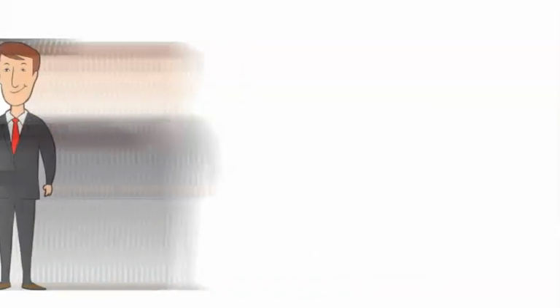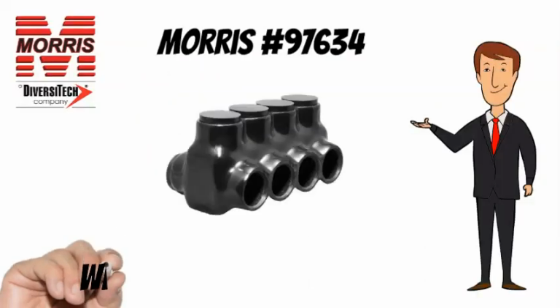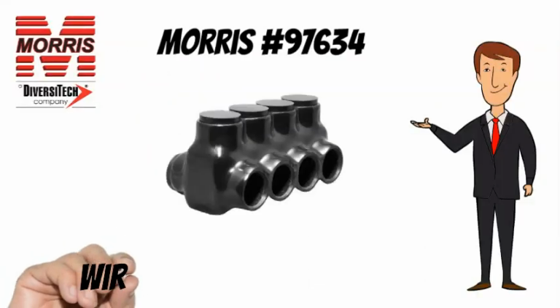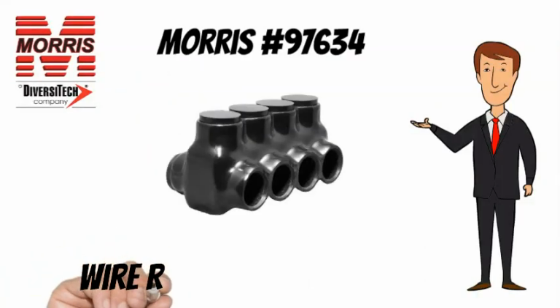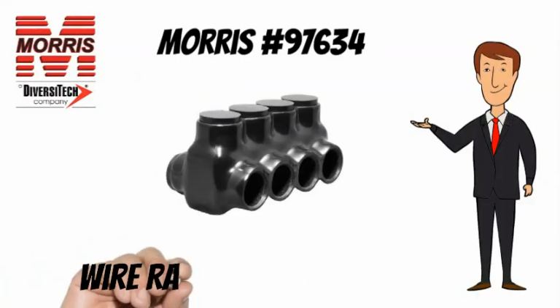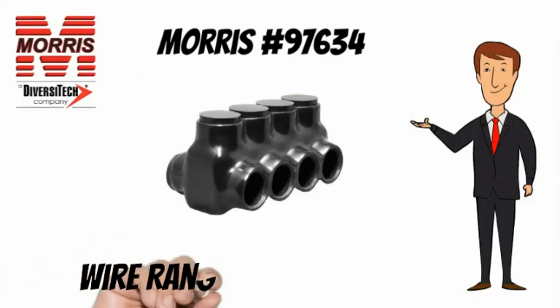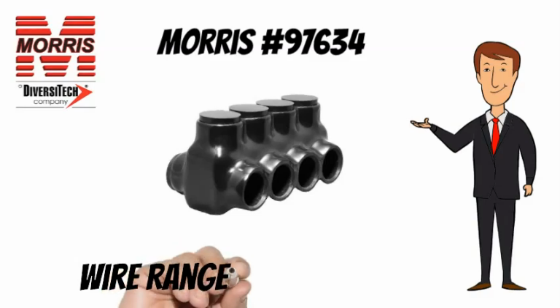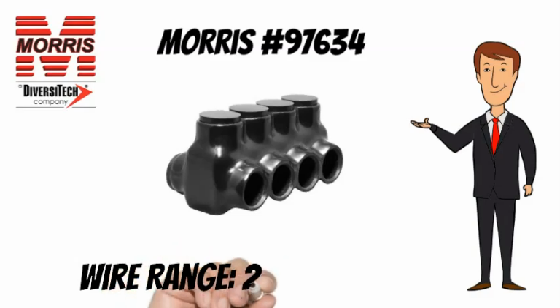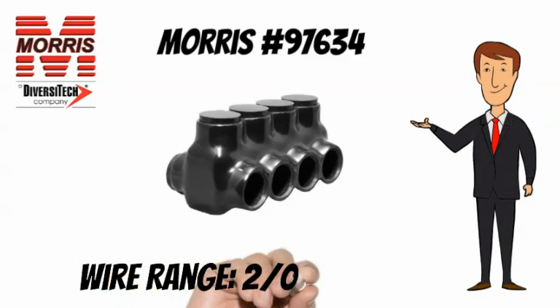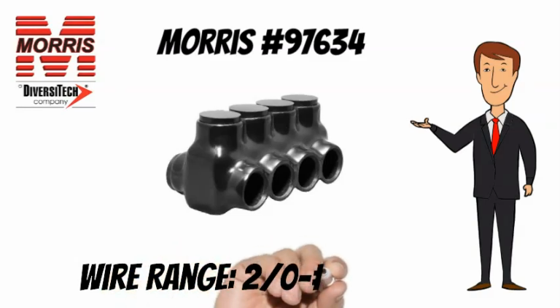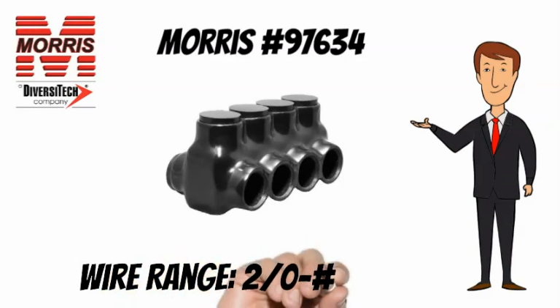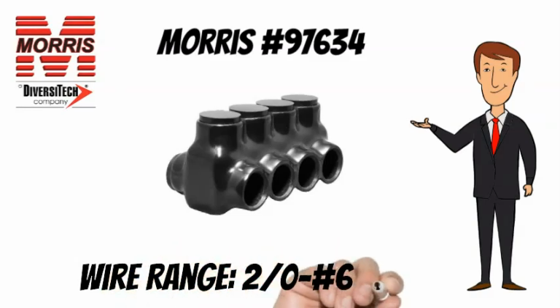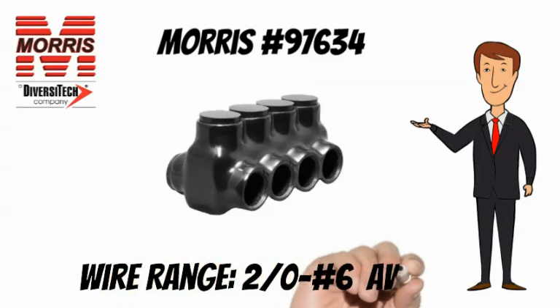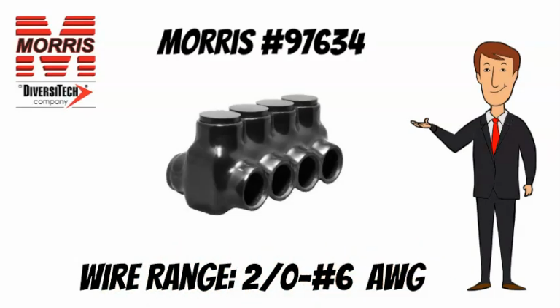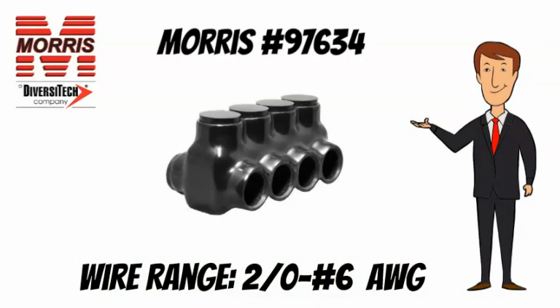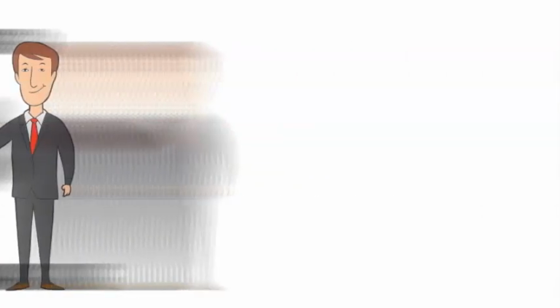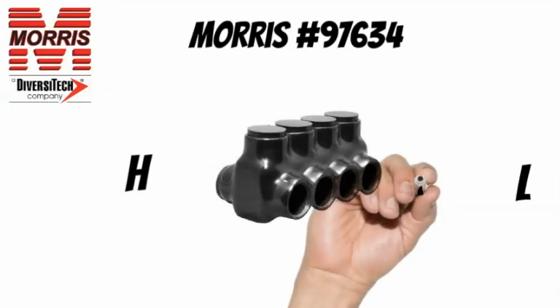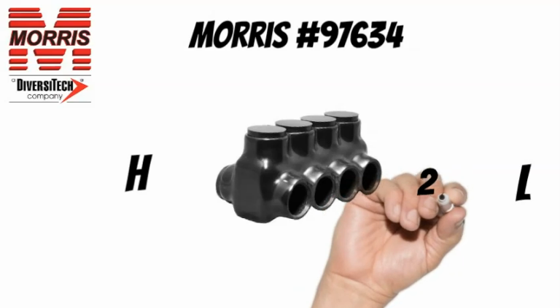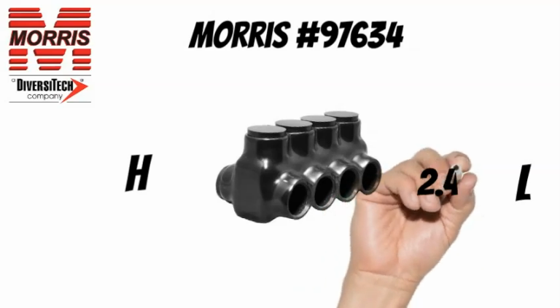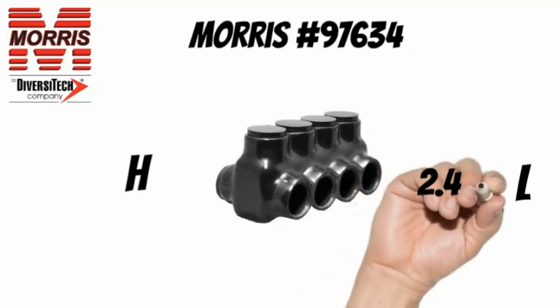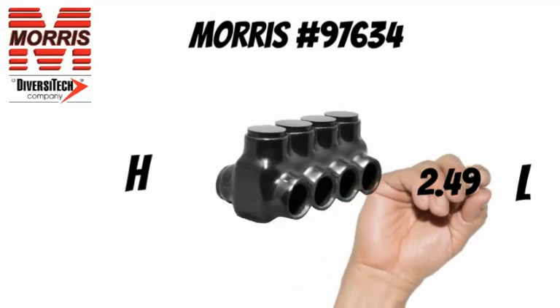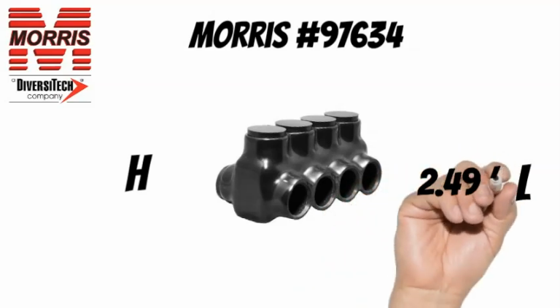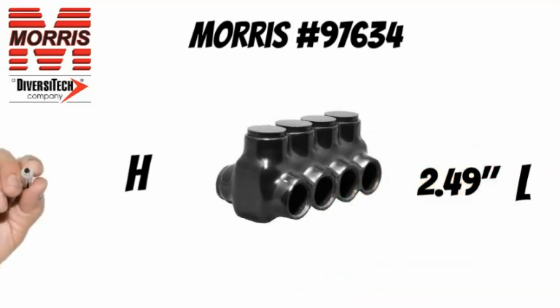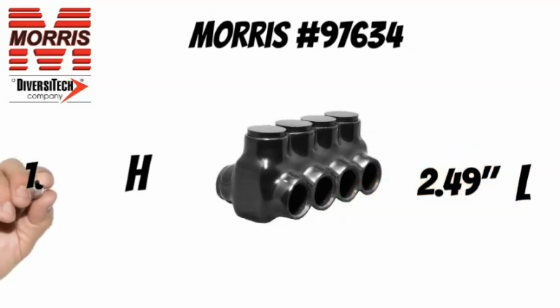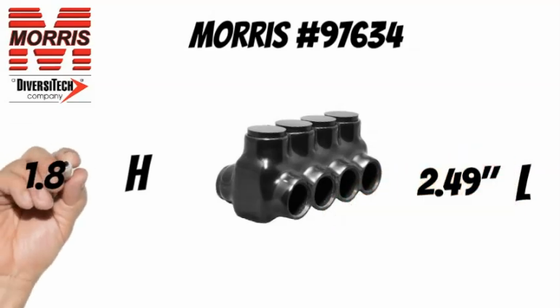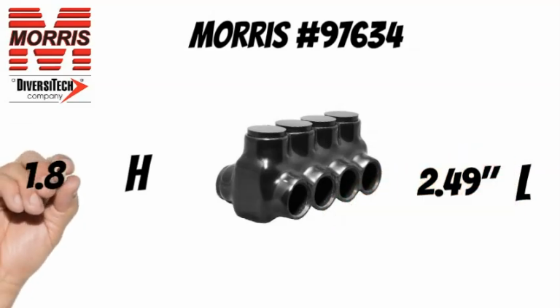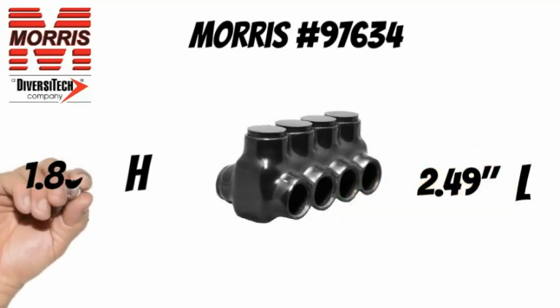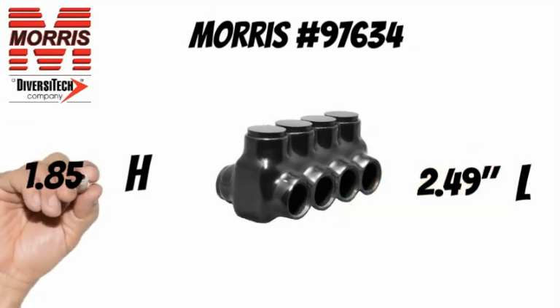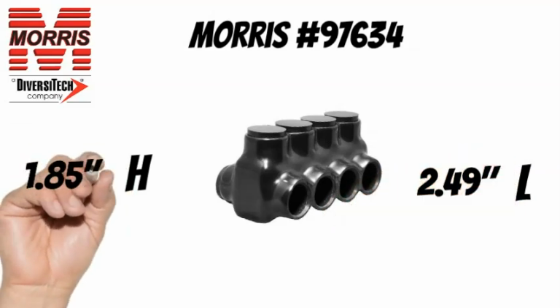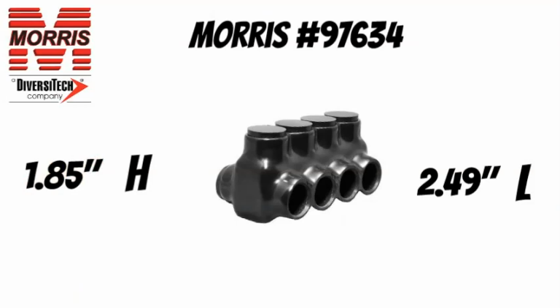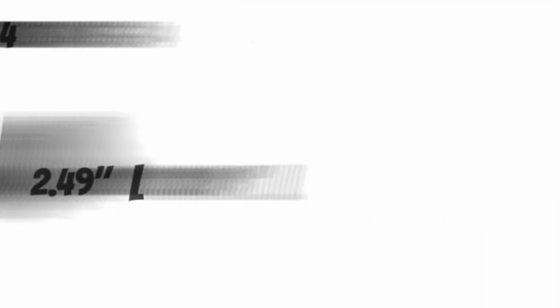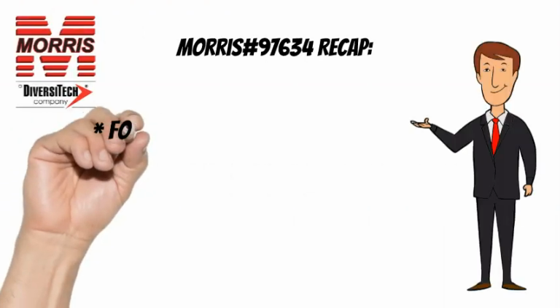The Morris No. 97634 has a wire range of 2-0 to No. 6 AWG. The Morris No. 97634 measures 2.49 inches long and 1.85 inches tall.